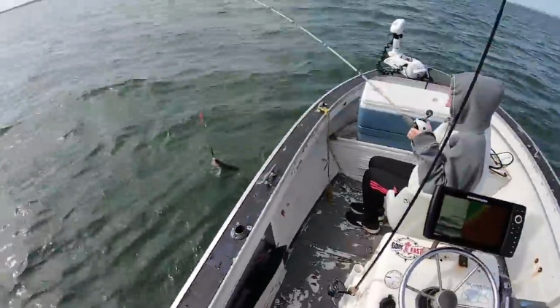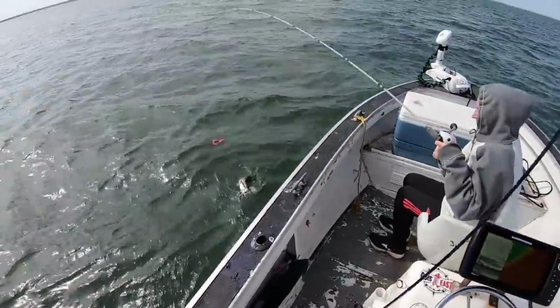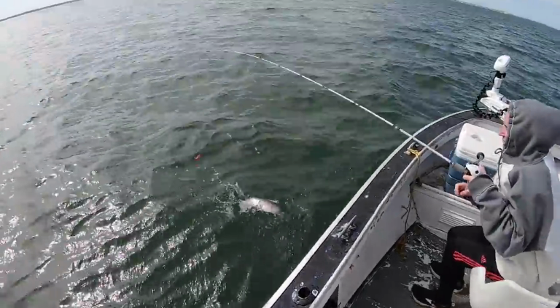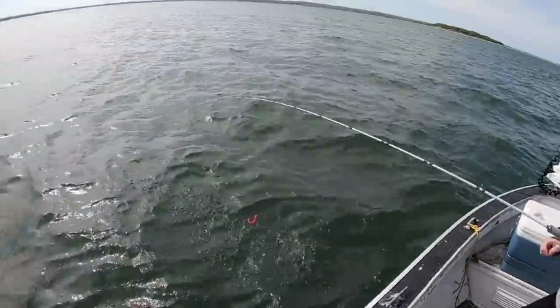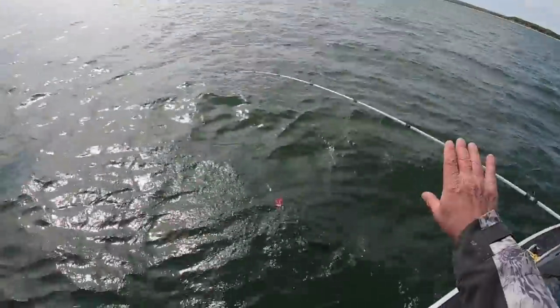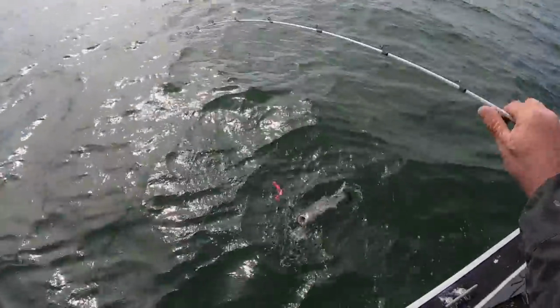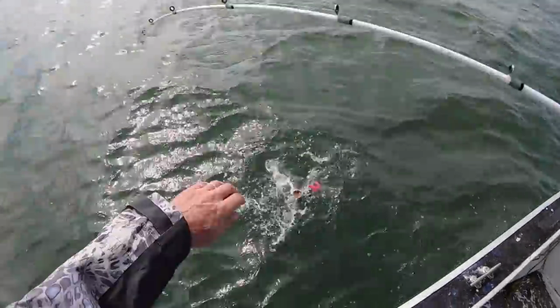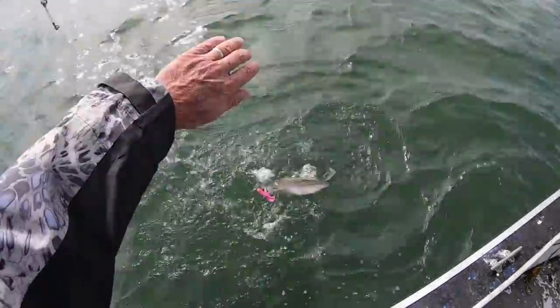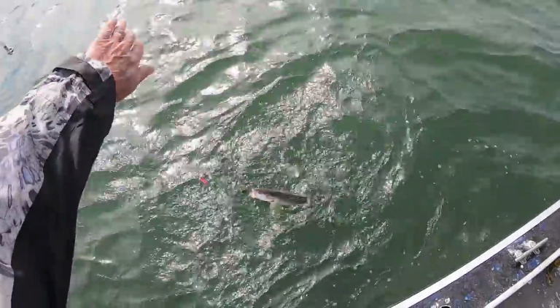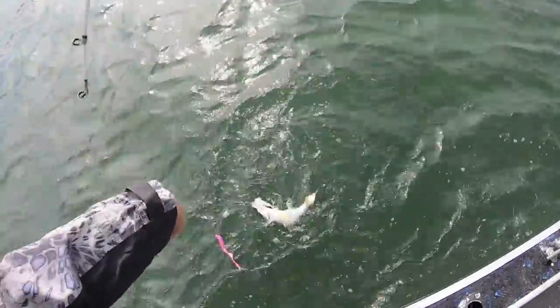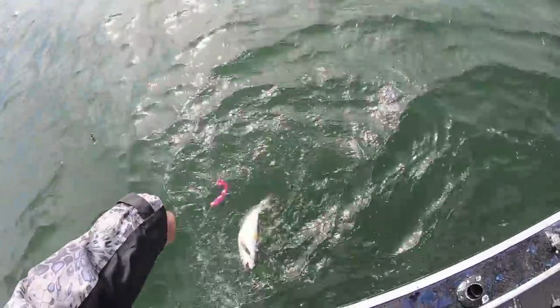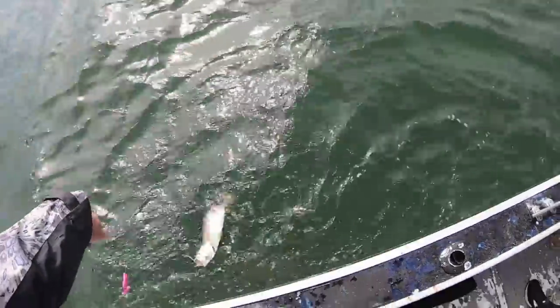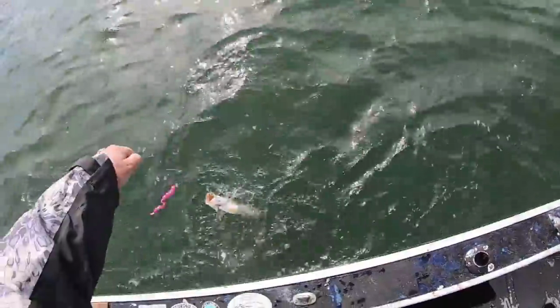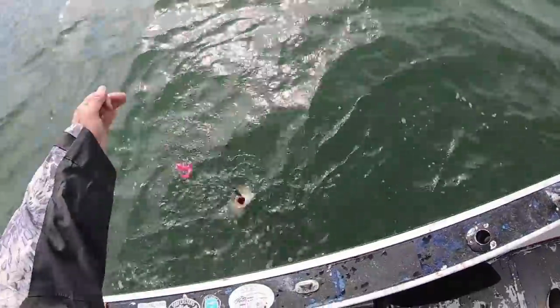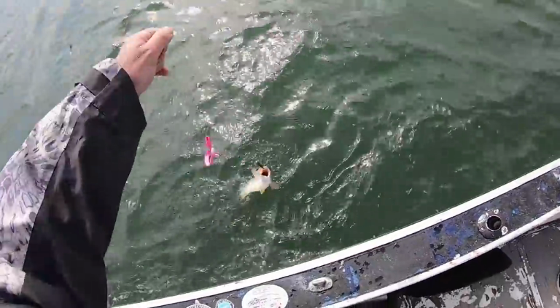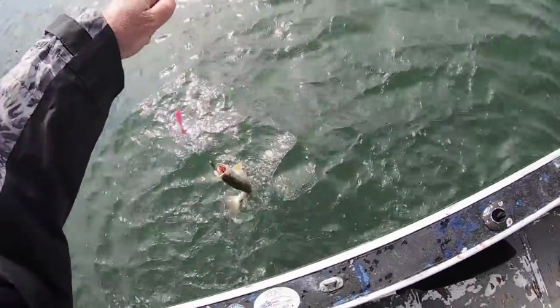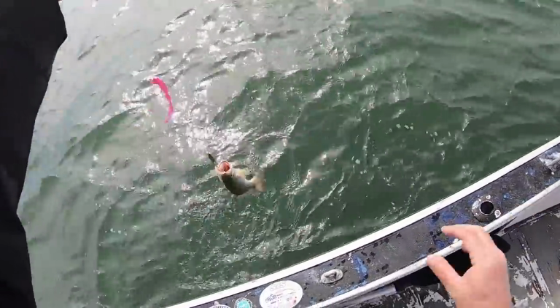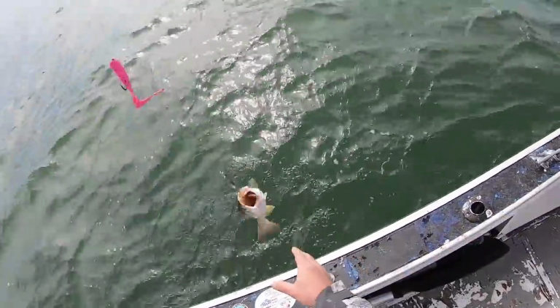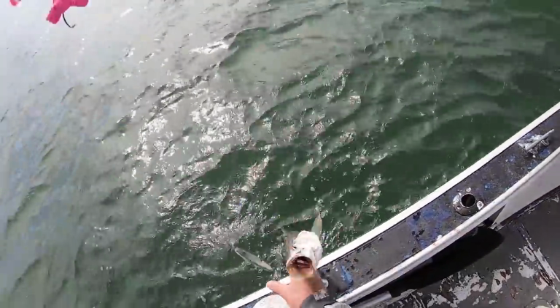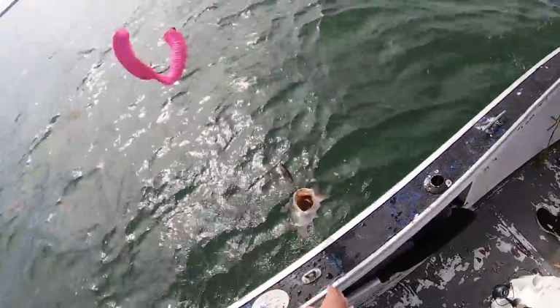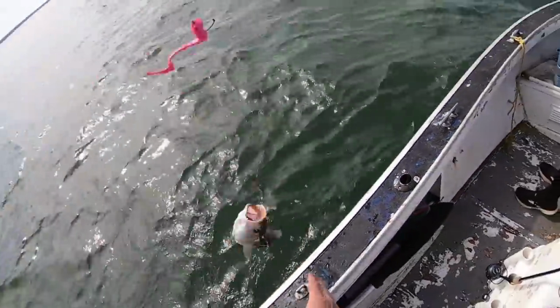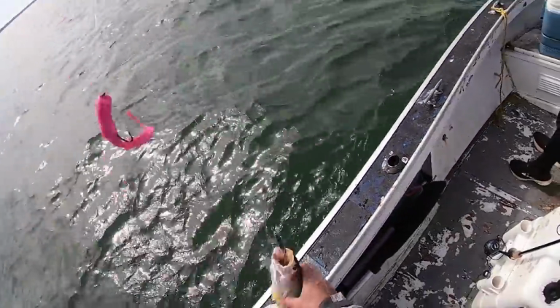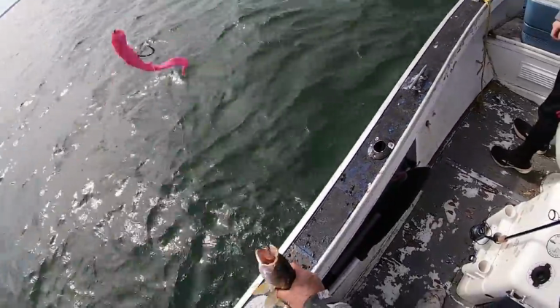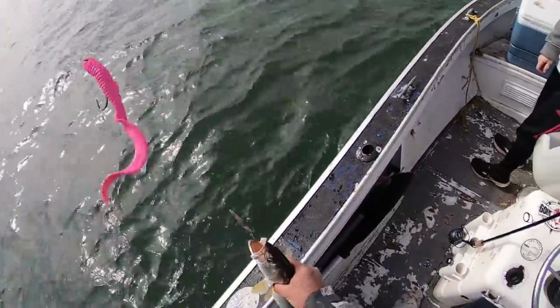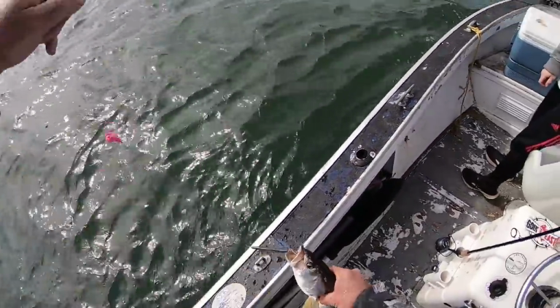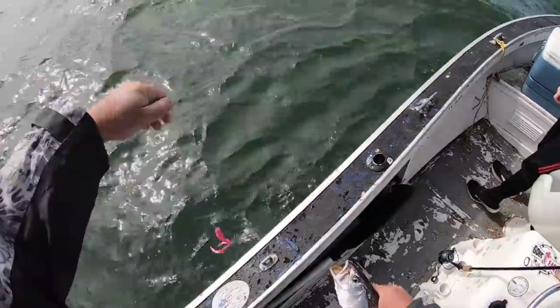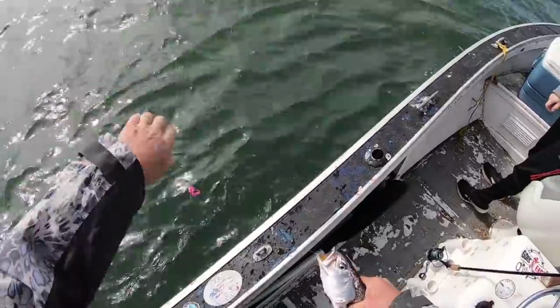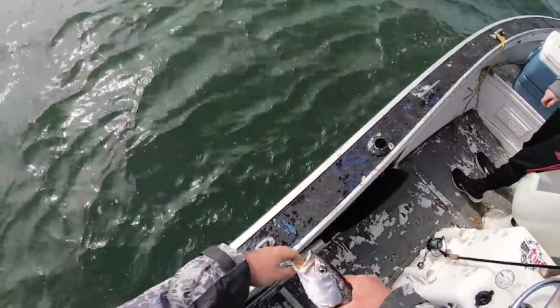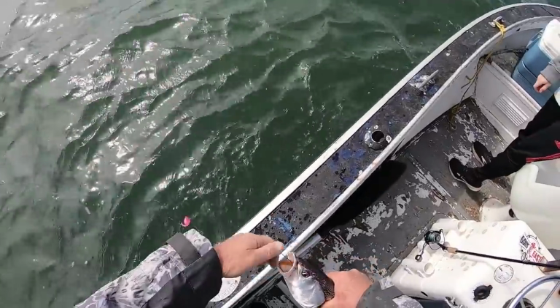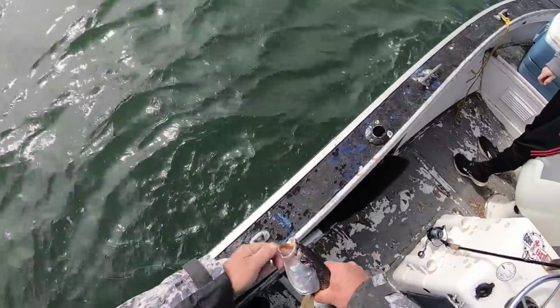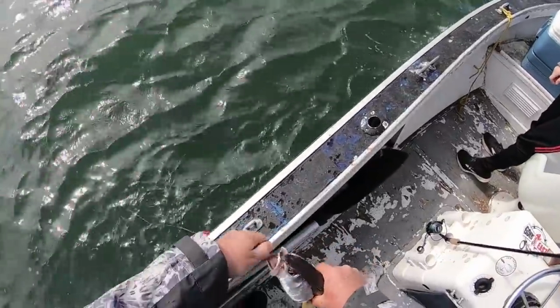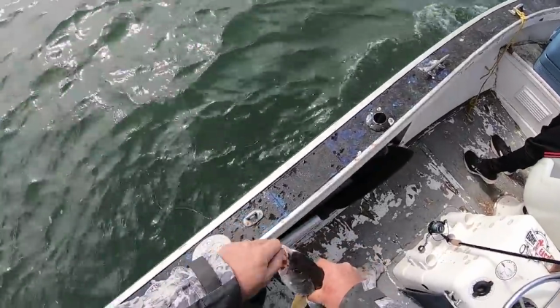I went through the video and counted — it was 46 weakfish we caught, and we were out for two and a half hours. The previous week, by myself, I had a trip with 55 weakfish. I think this is a serious comeback — I think this is the real thing. This is just great to see.